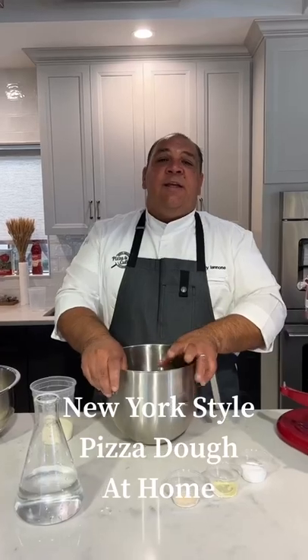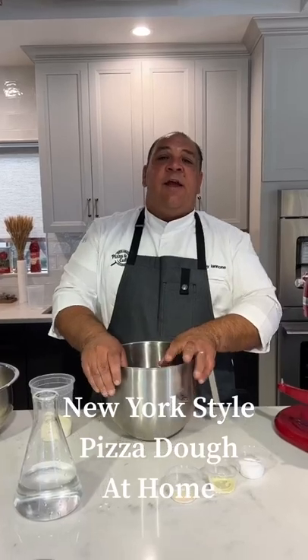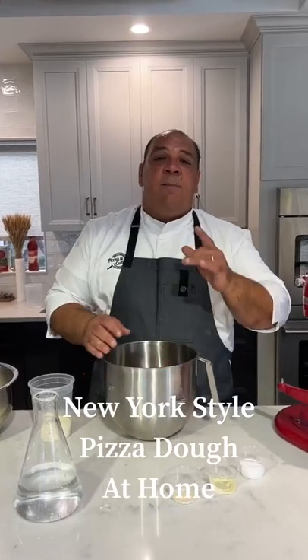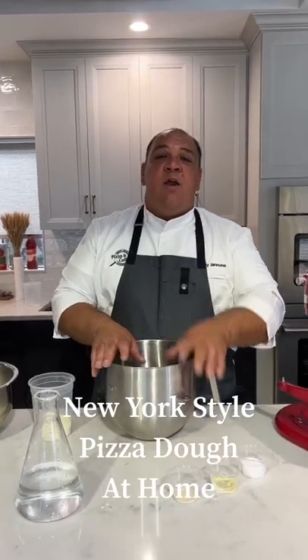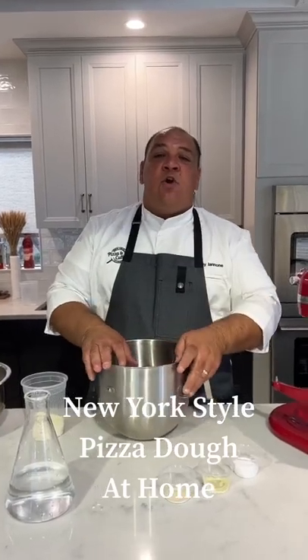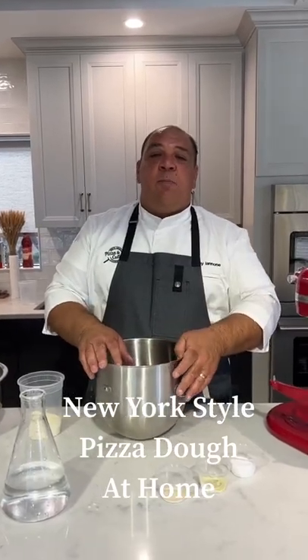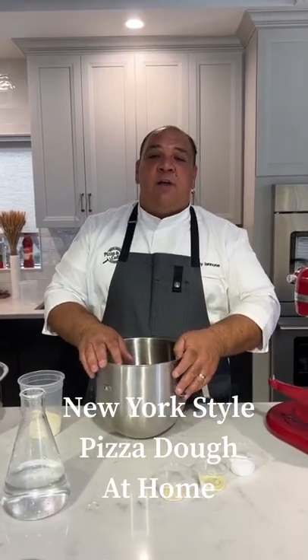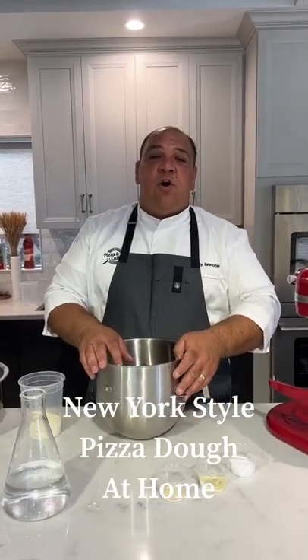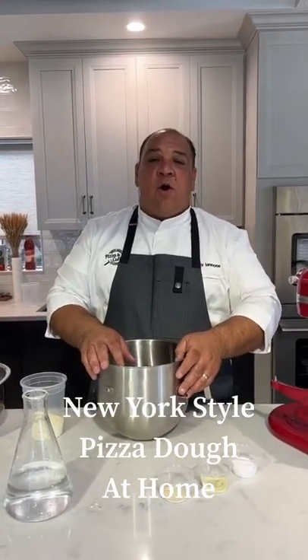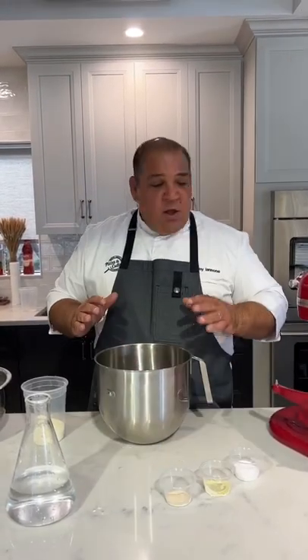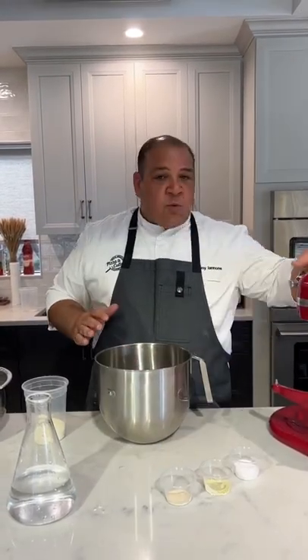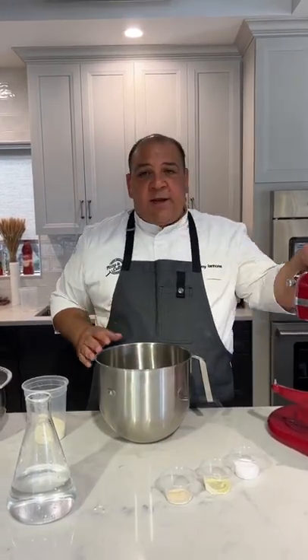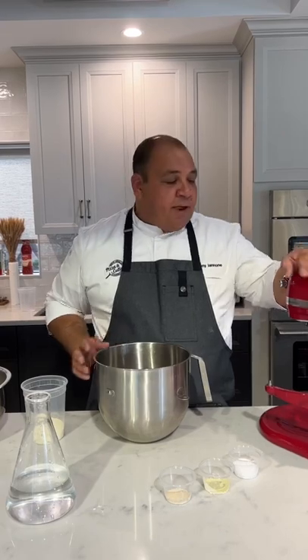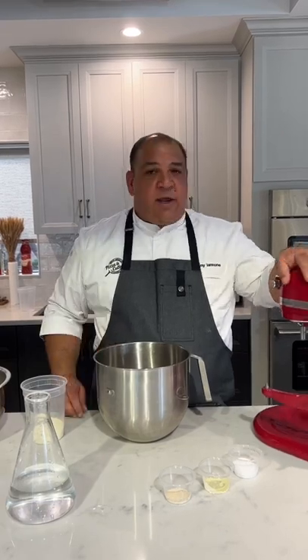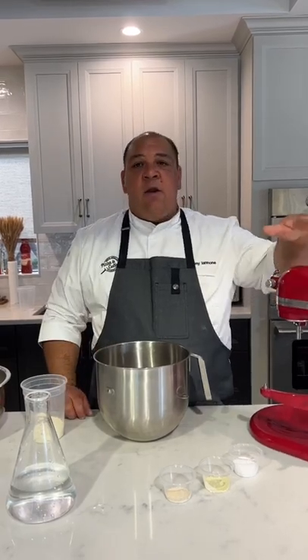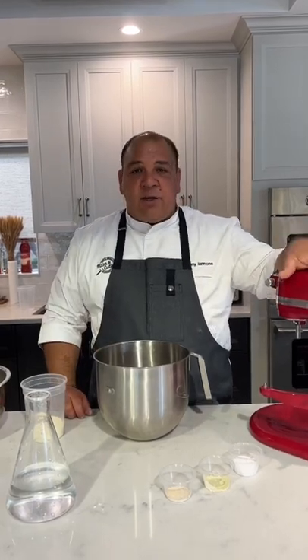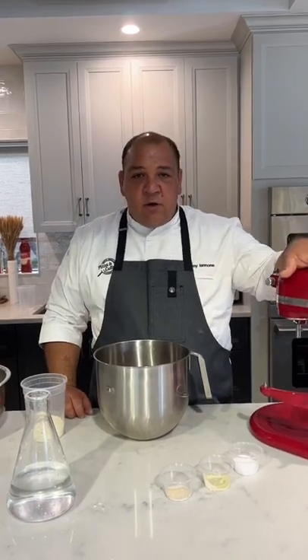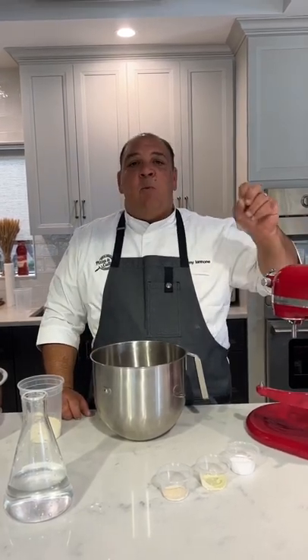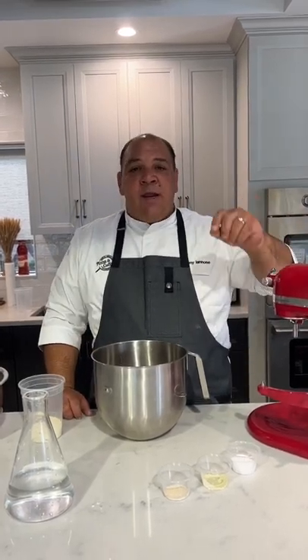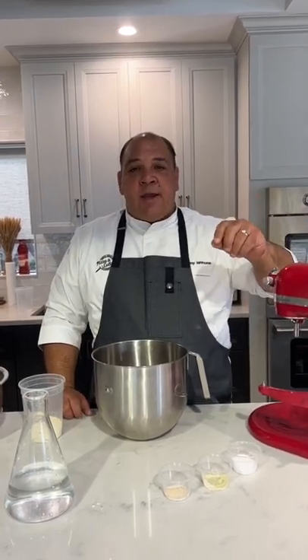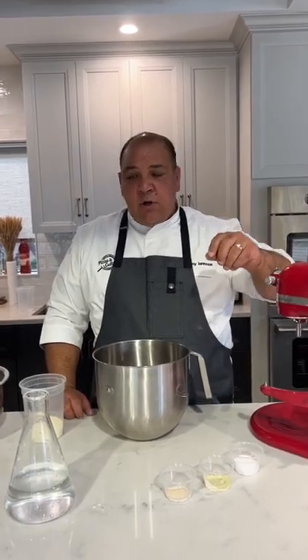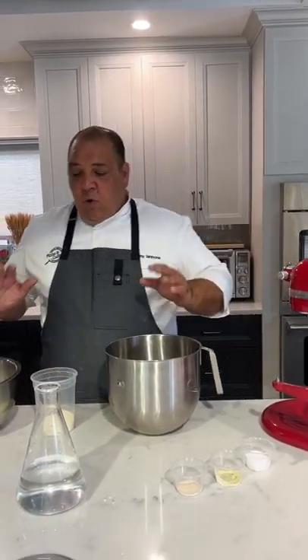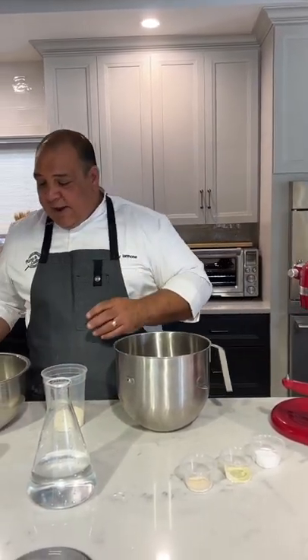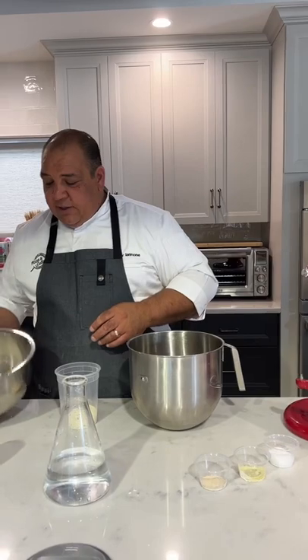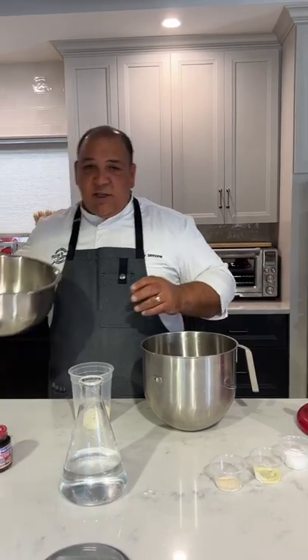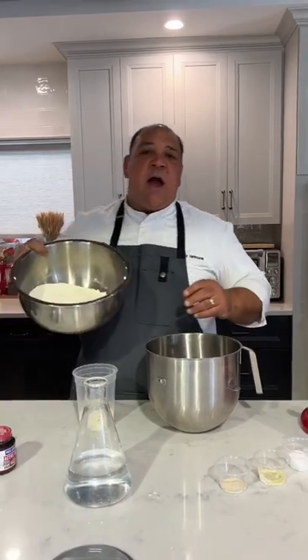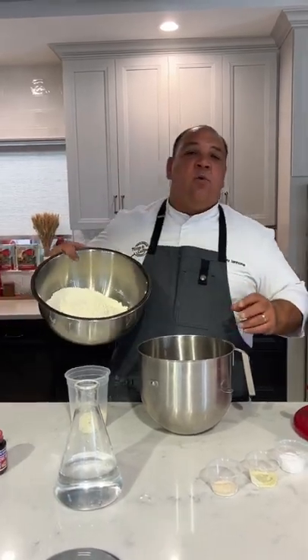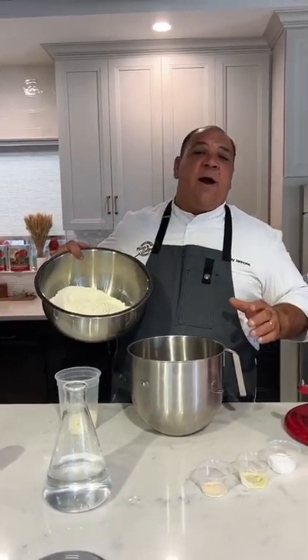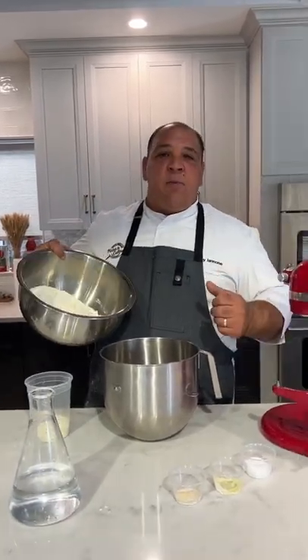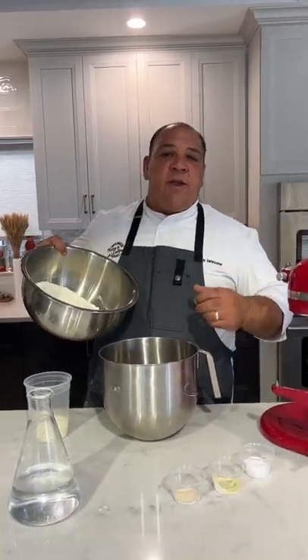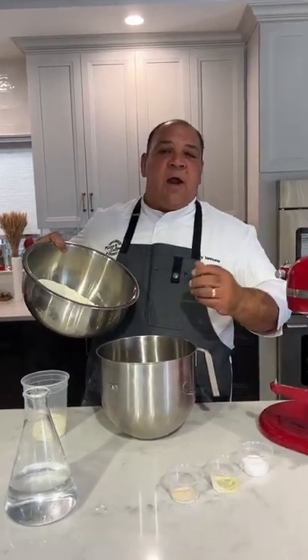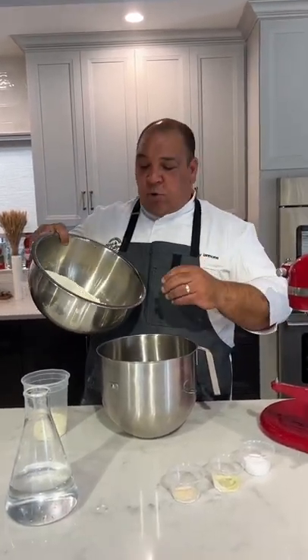Today we're going to make New York style pizza dough at home. We're going to mix it in a mixer, but we're going to knead it on the counter. What I have here is a high gluten flour — a little bit more strength, a little bit higher protein.